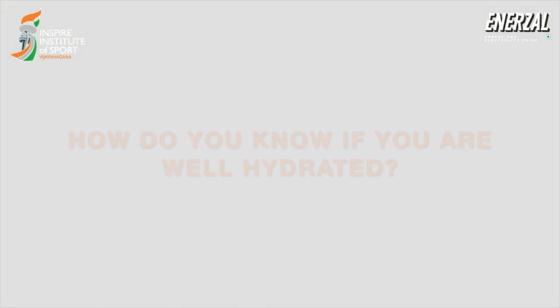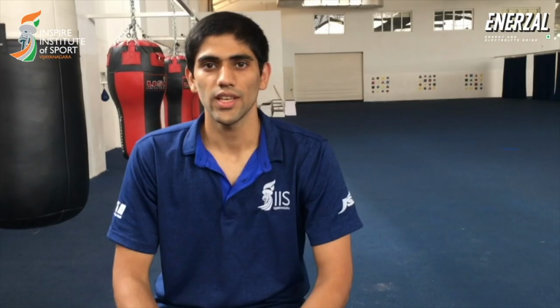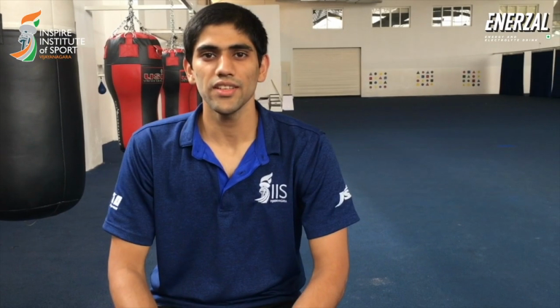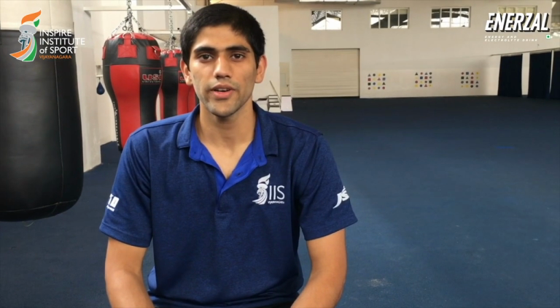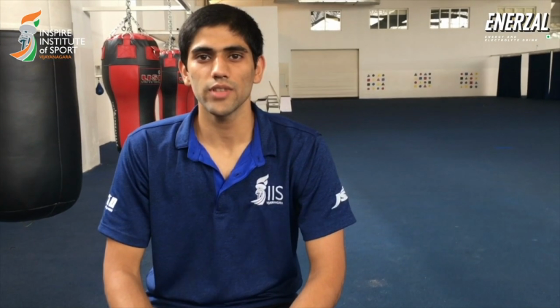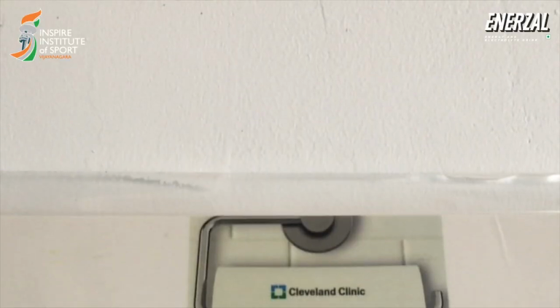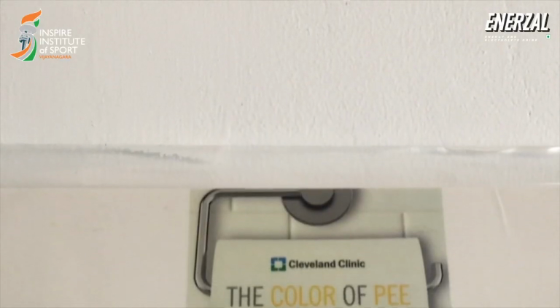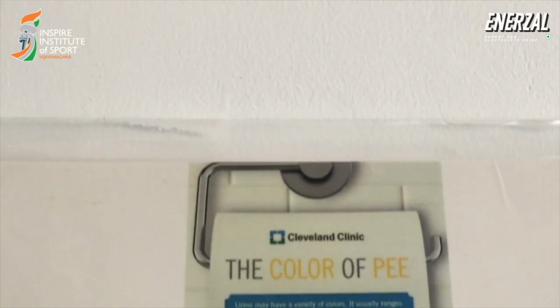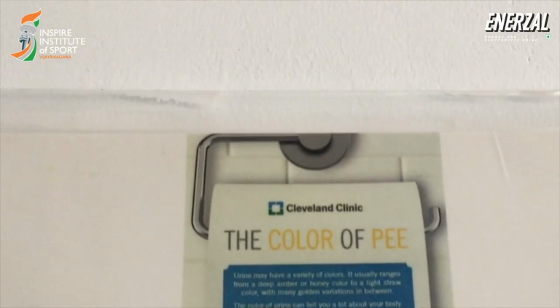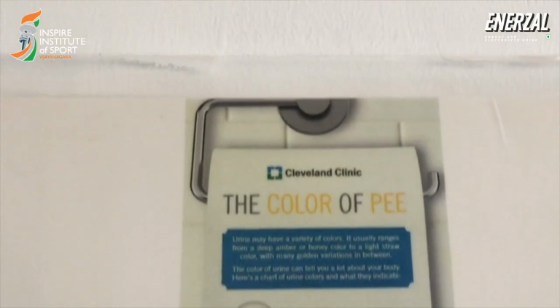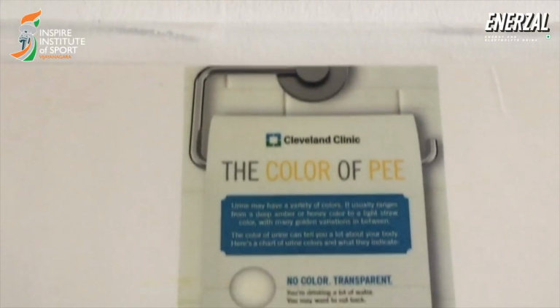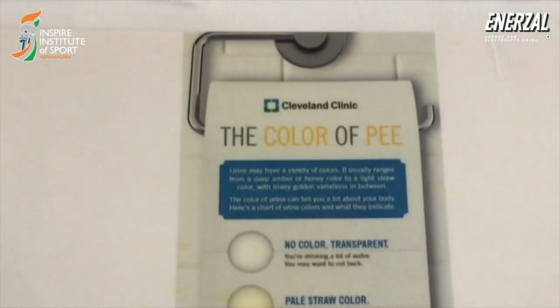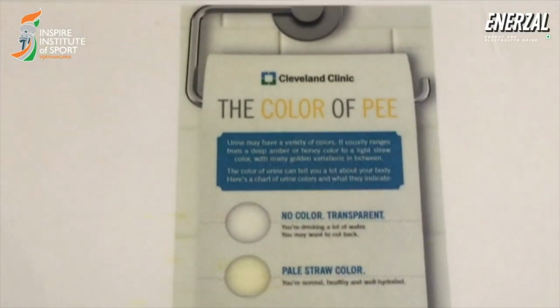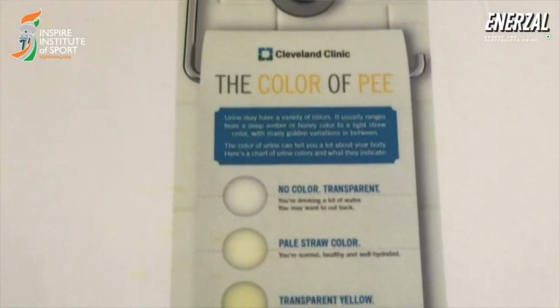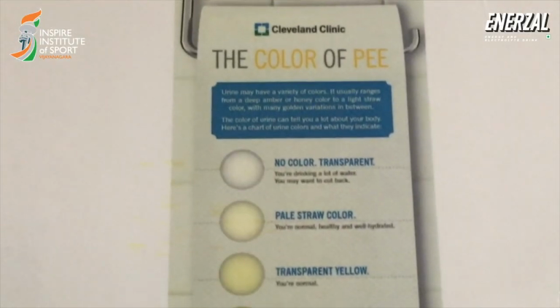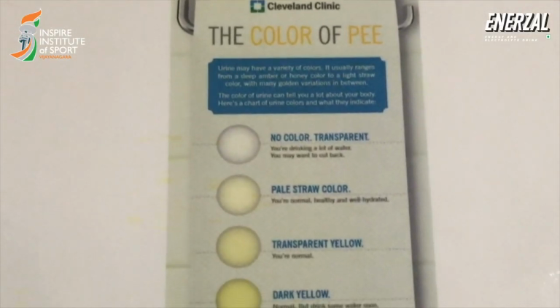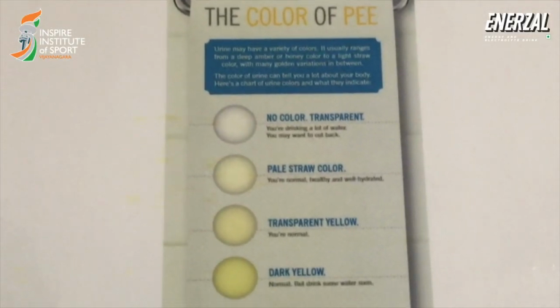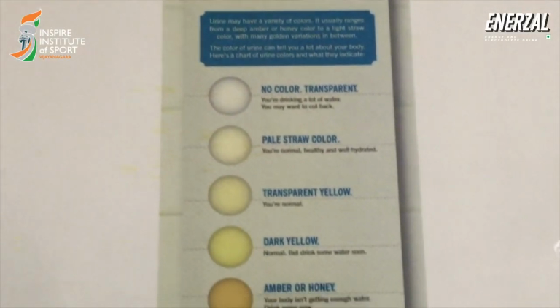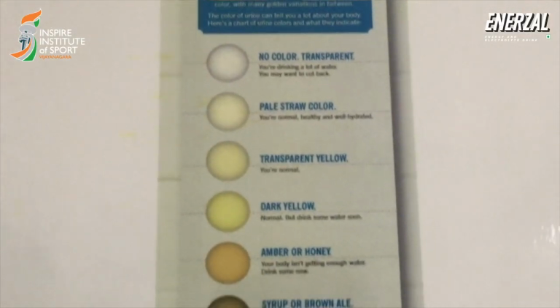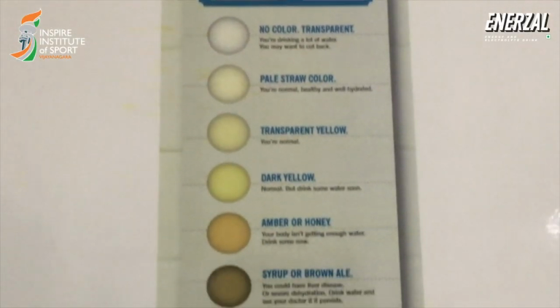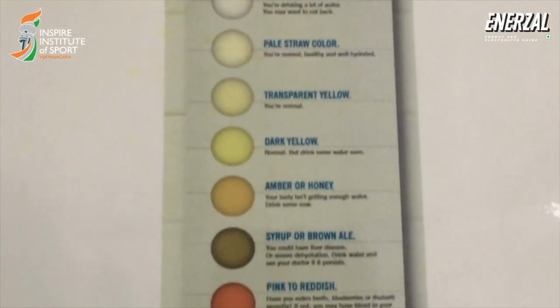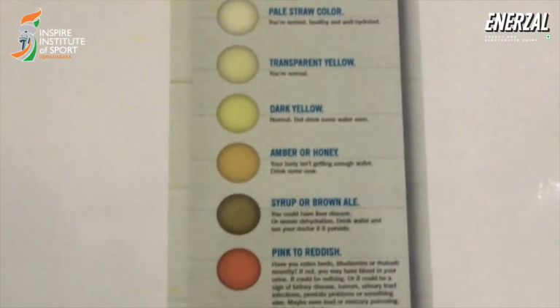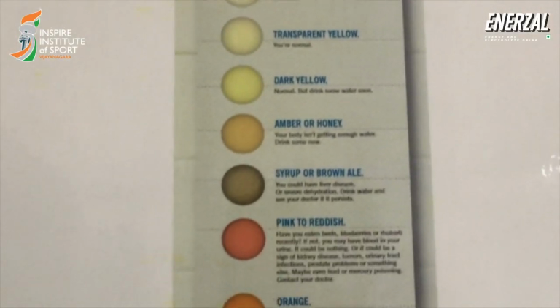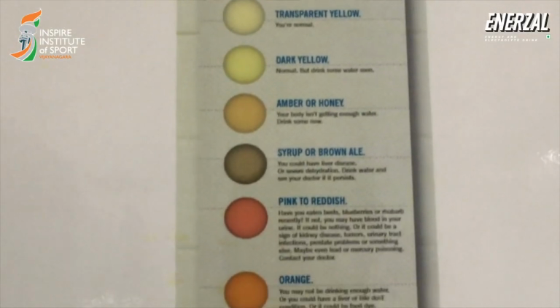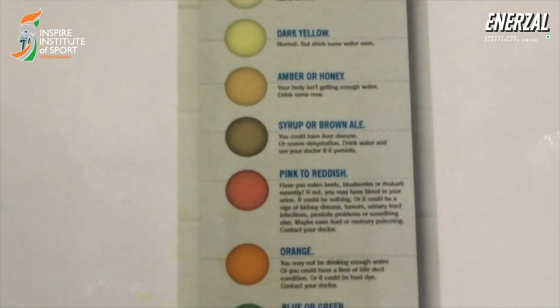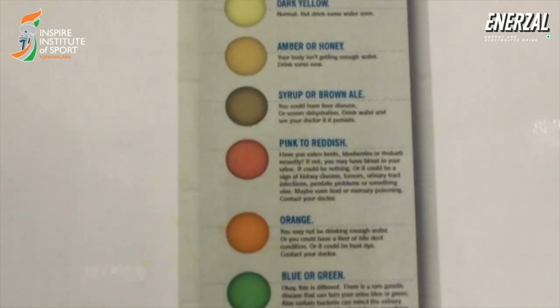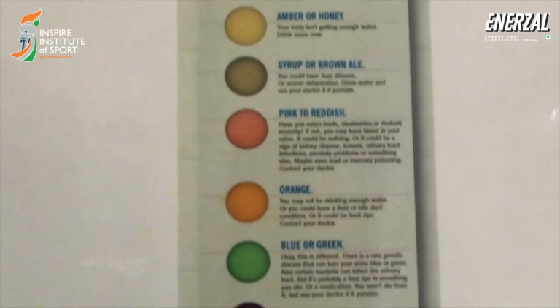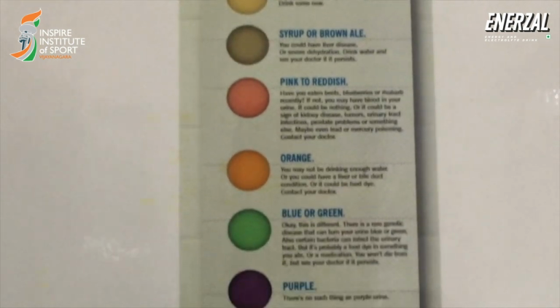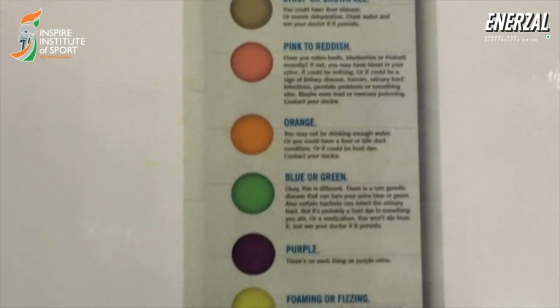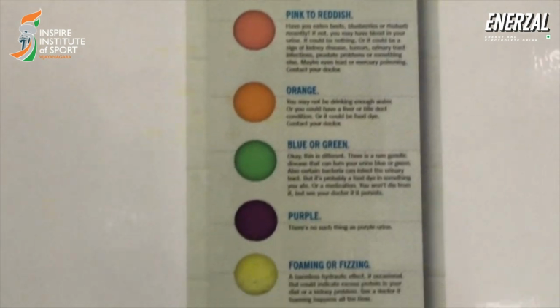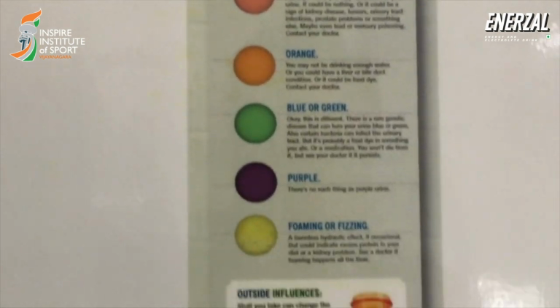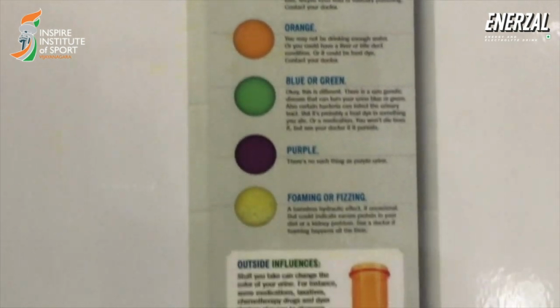The easiest way to check if I am well hydrated is by regularly checking the color of my urine. I know that a light yellow color of my urine means that I am well hydrated.